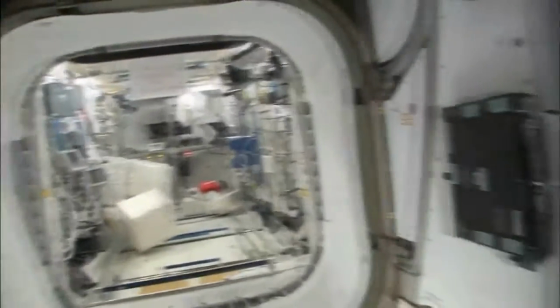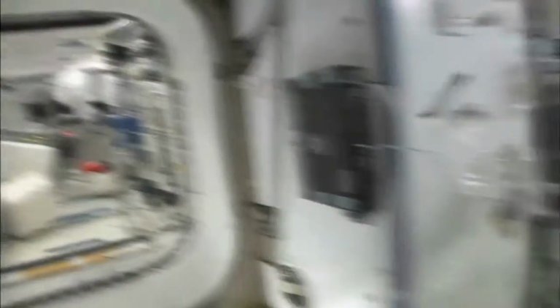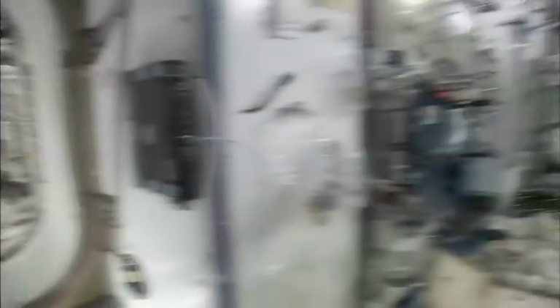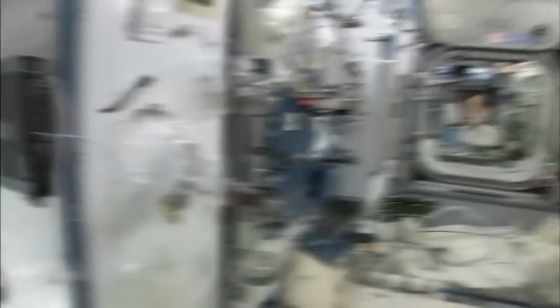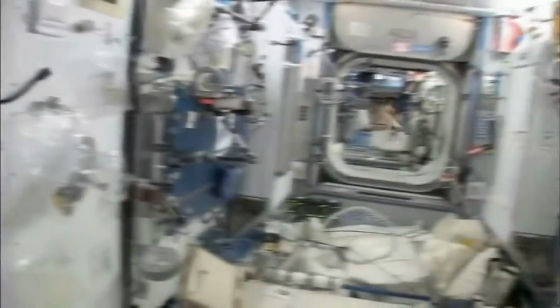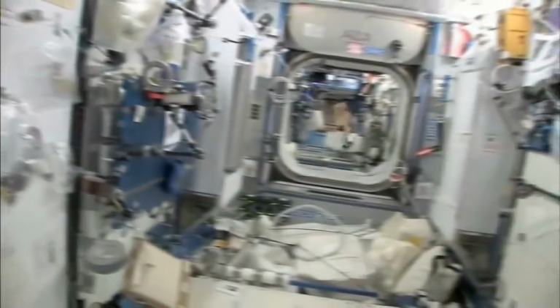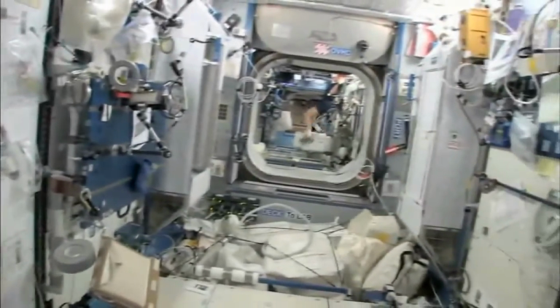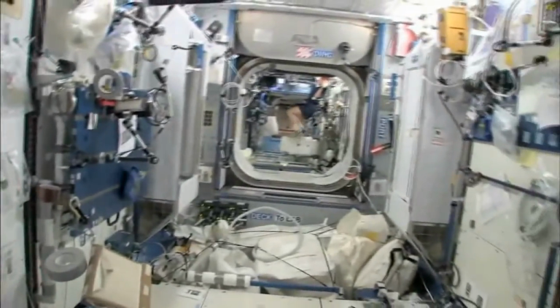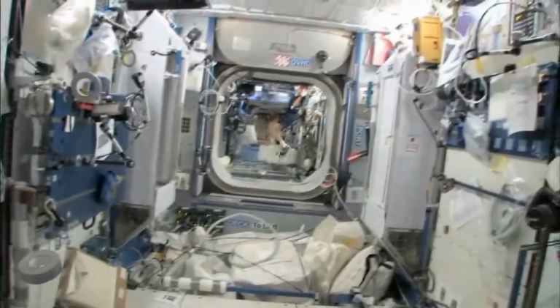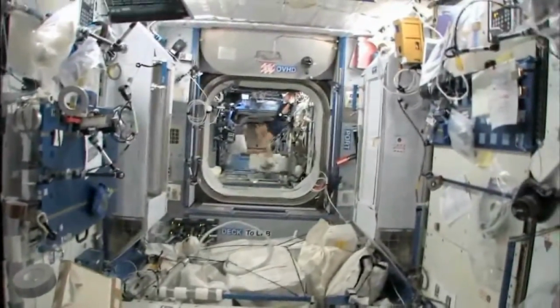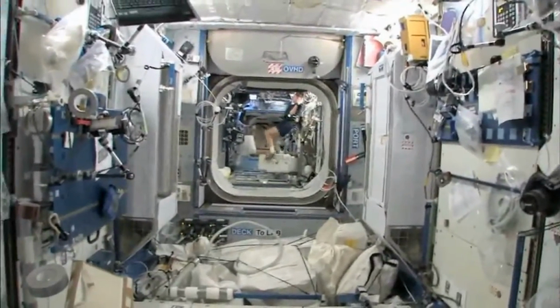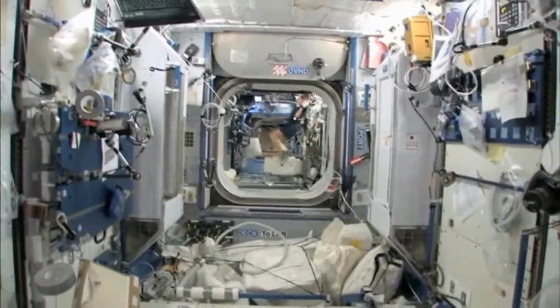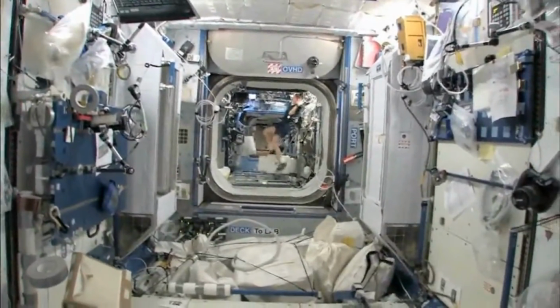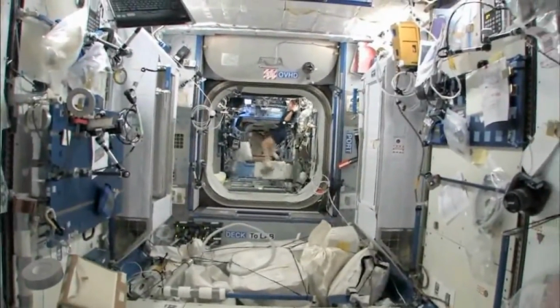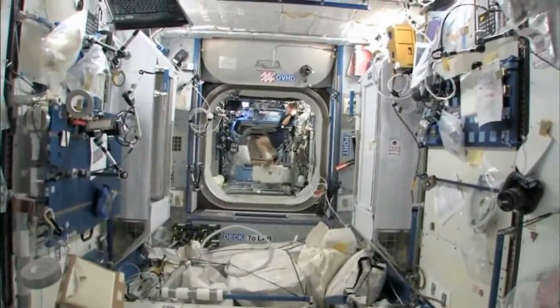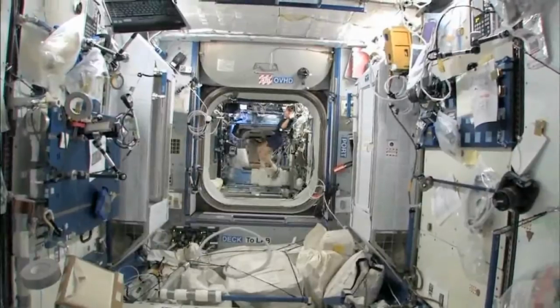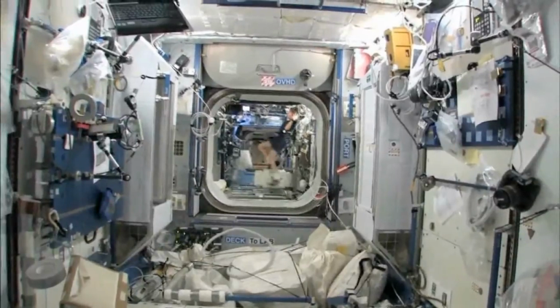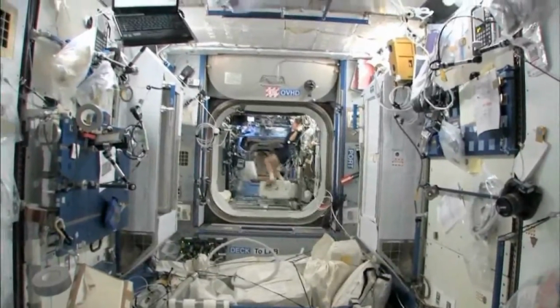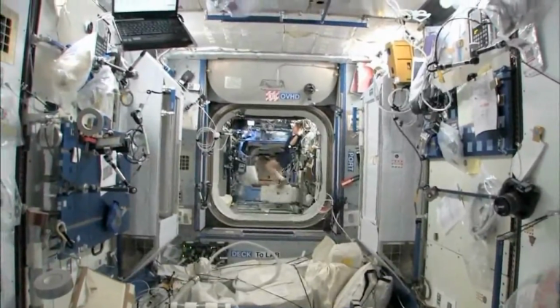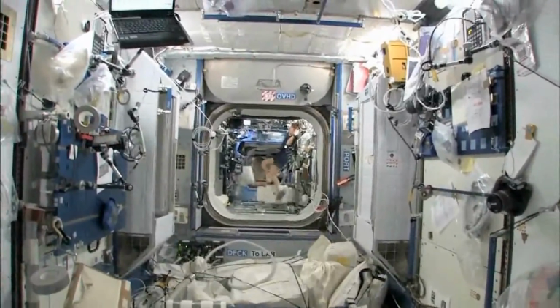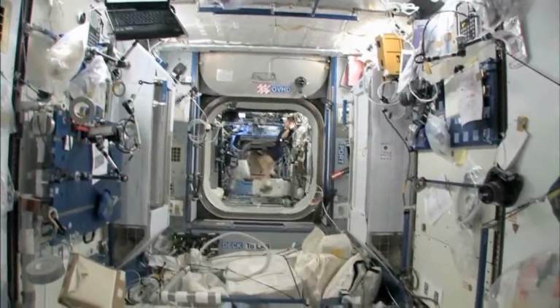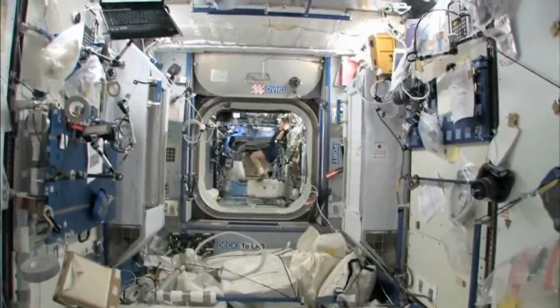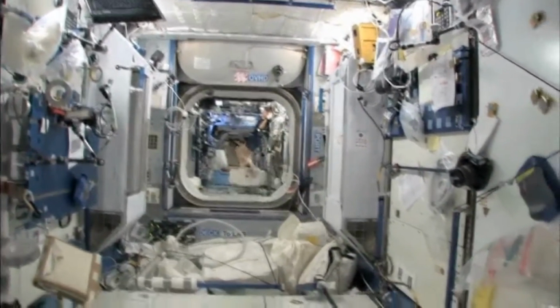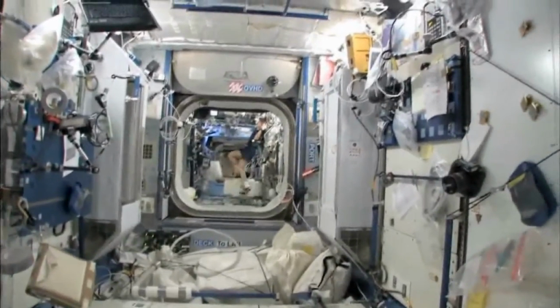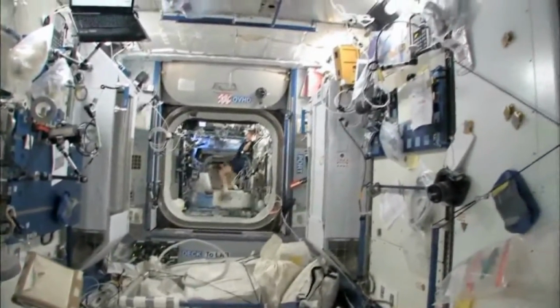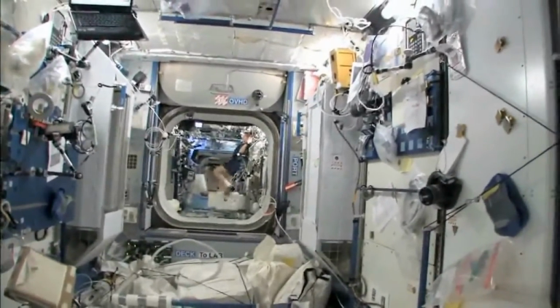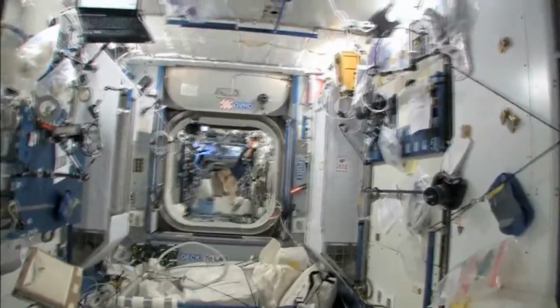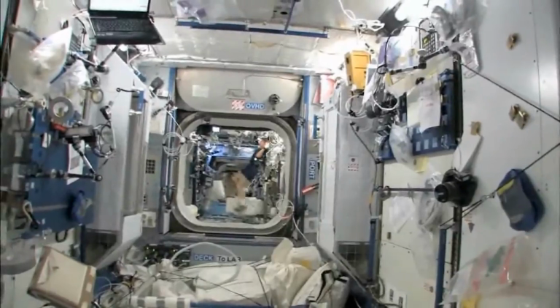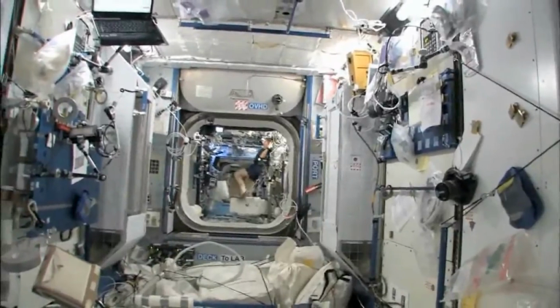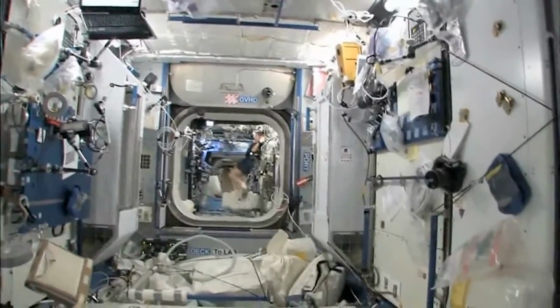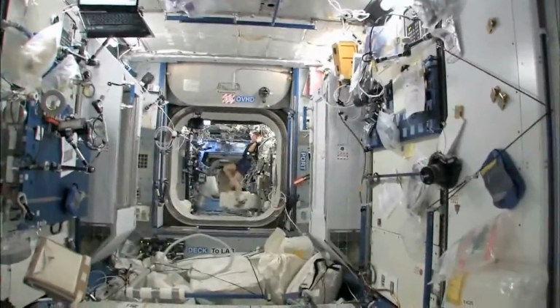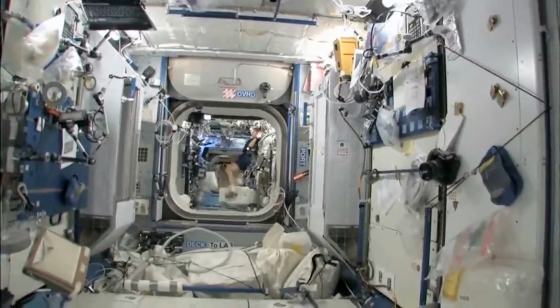And then you can look down the stack, and you can see several other modules, and even a little bit into the functional cargo block, the FGB, and then the service module. So it's a really big space station that we got.